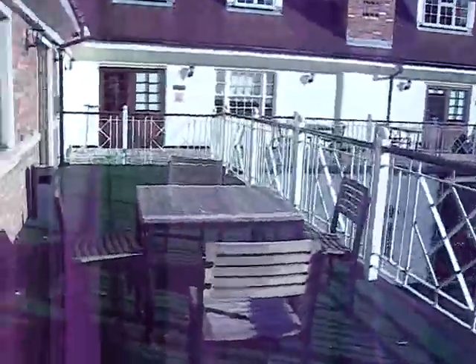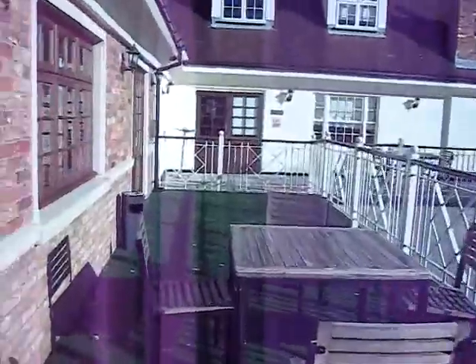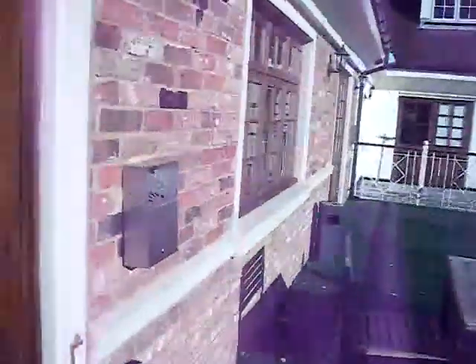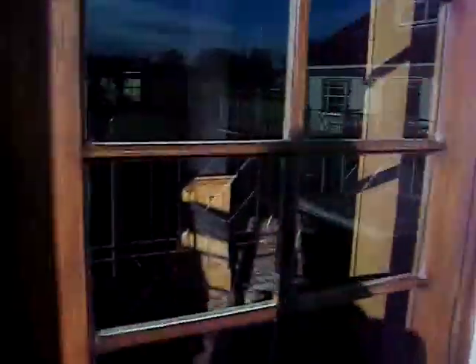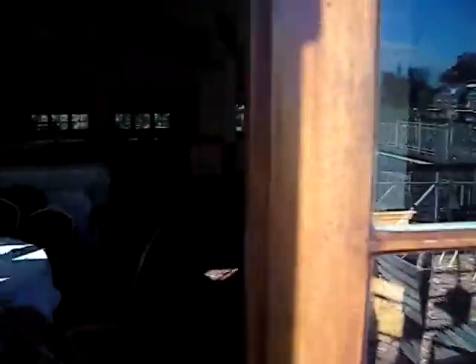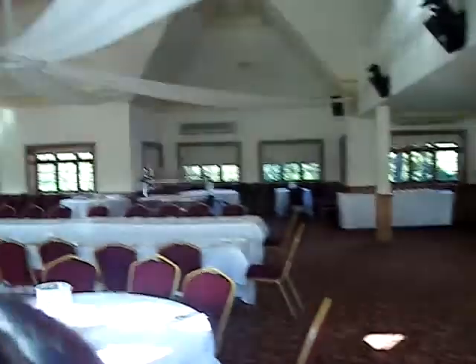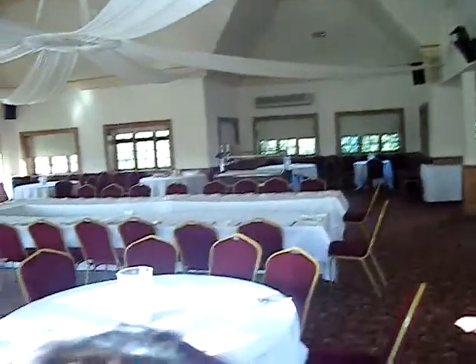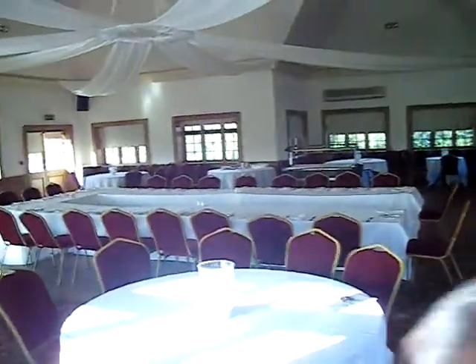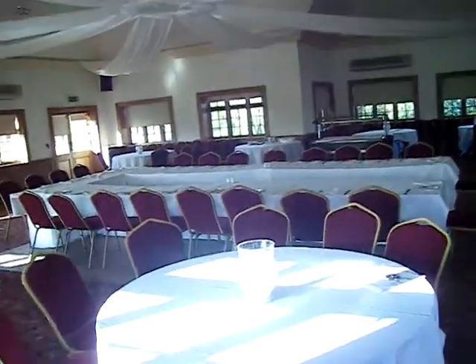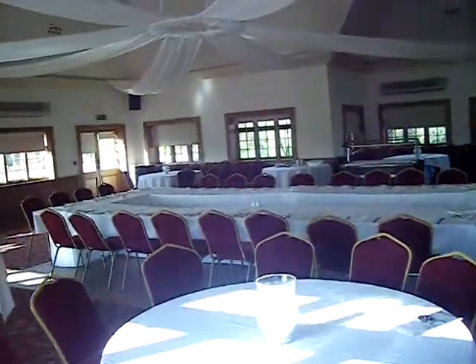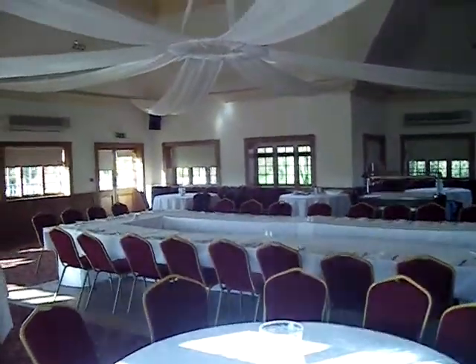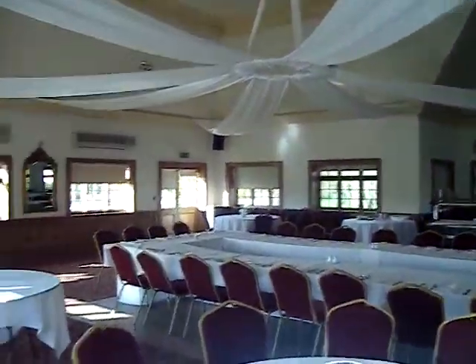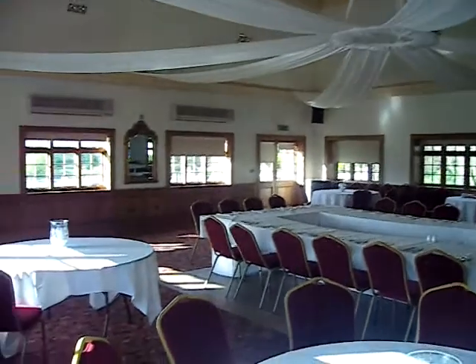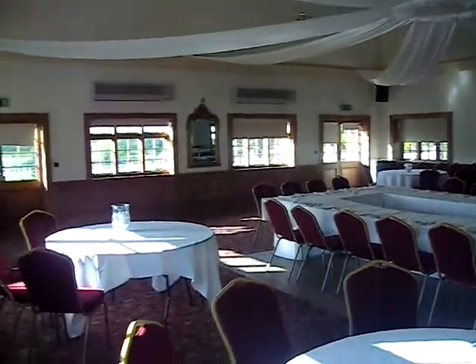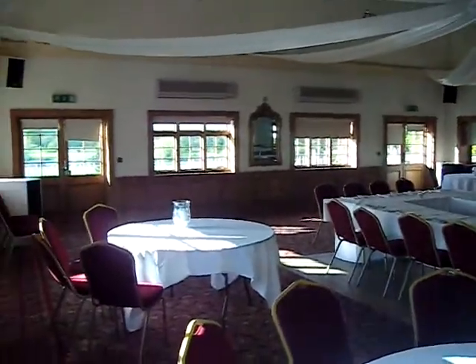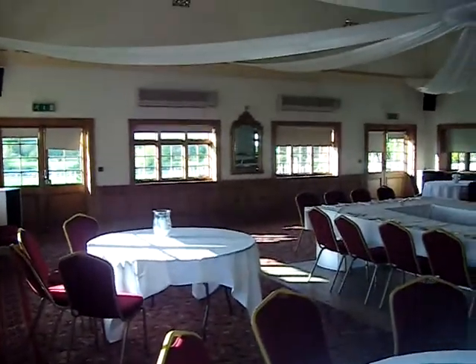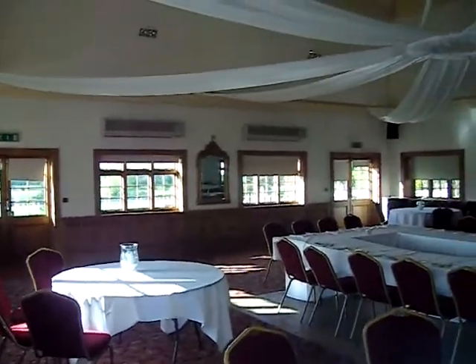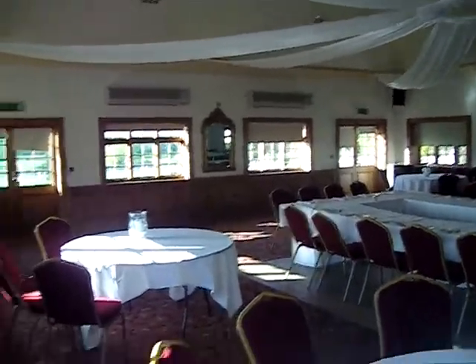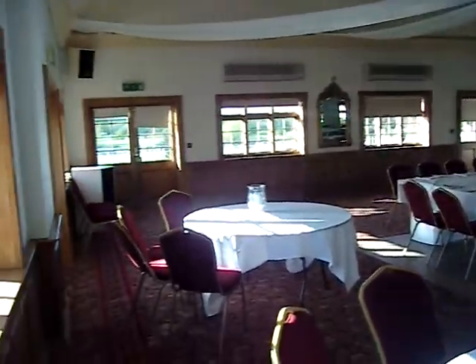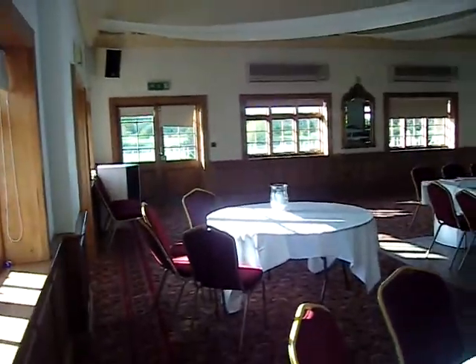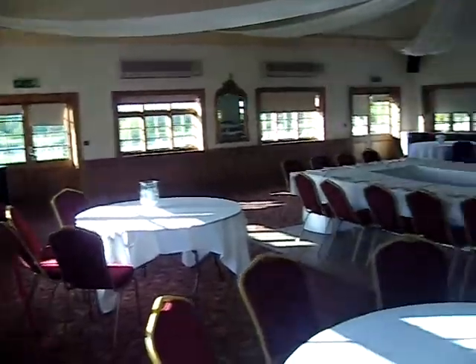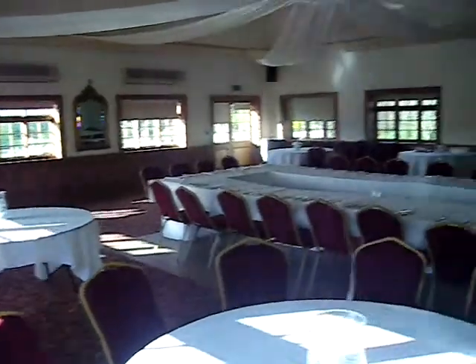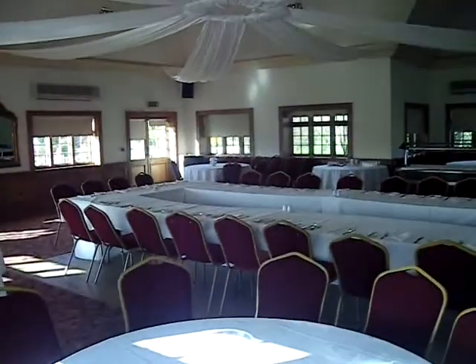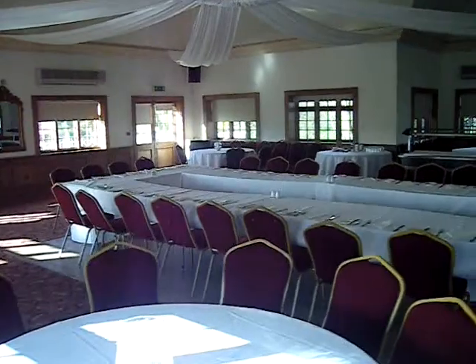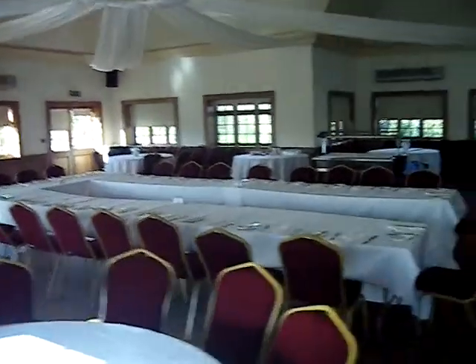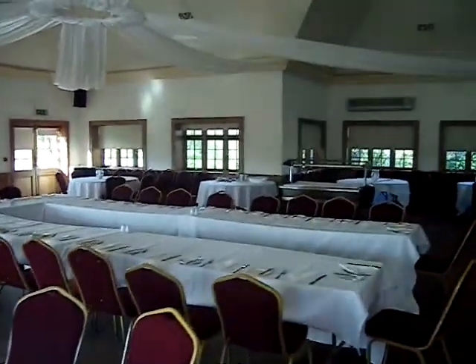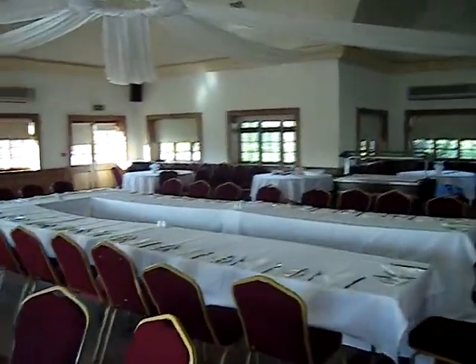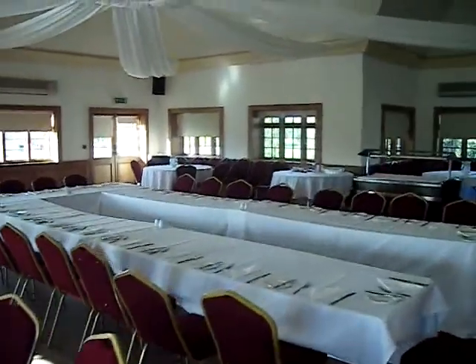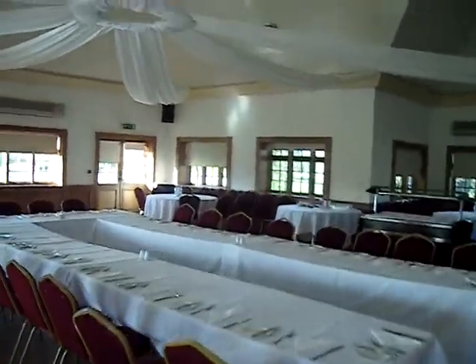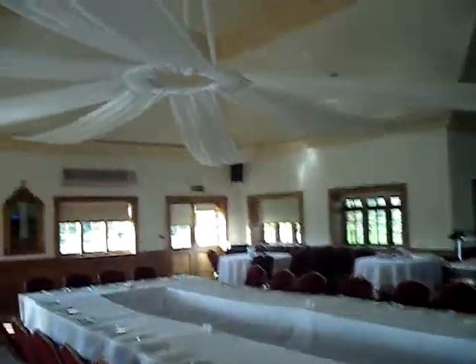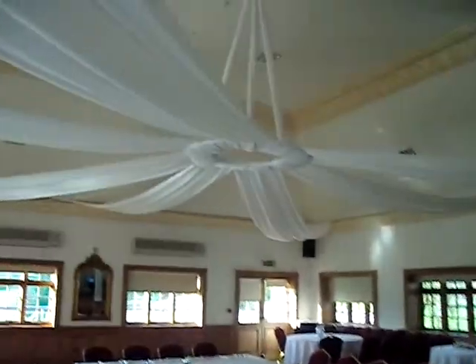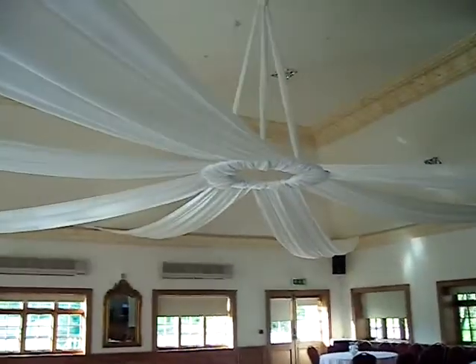But as a venue it has most of the things that you want. There's quite a lot of natural light. Mummy likes the colours.